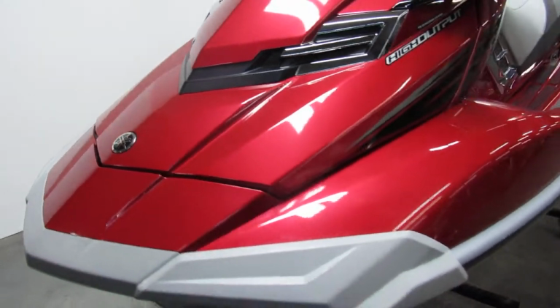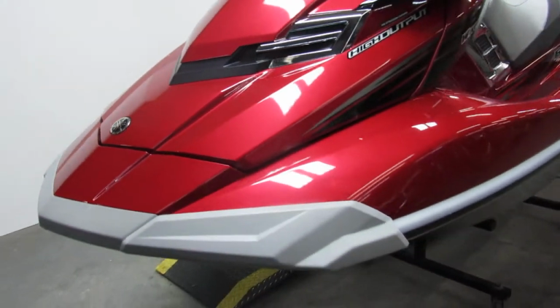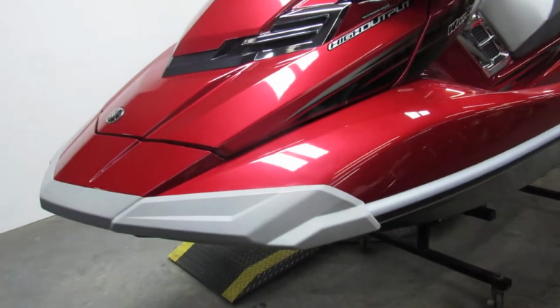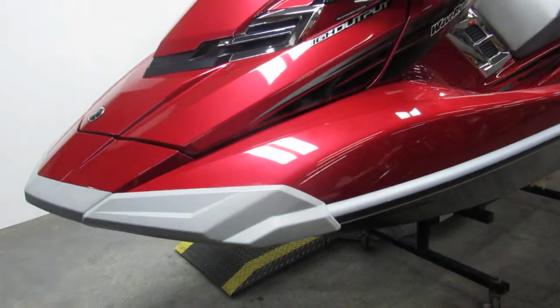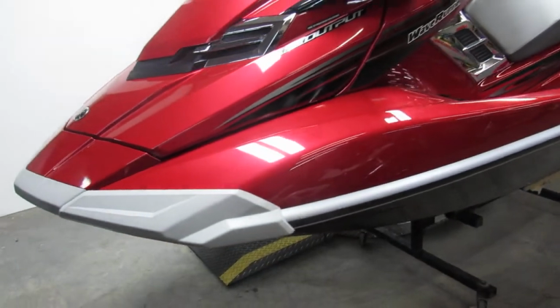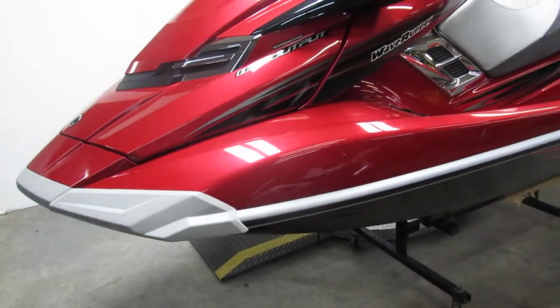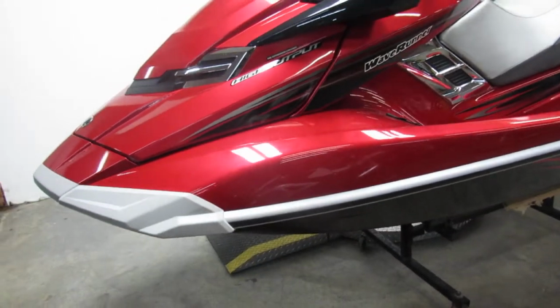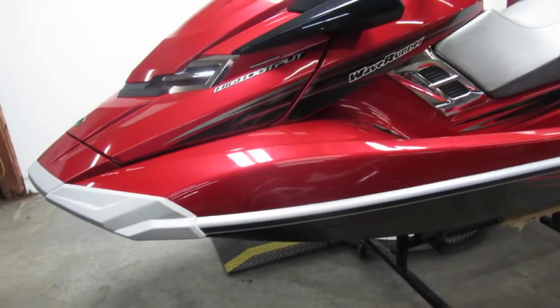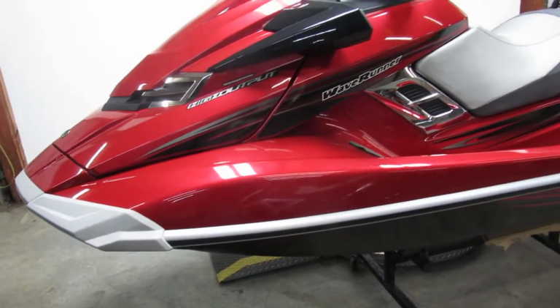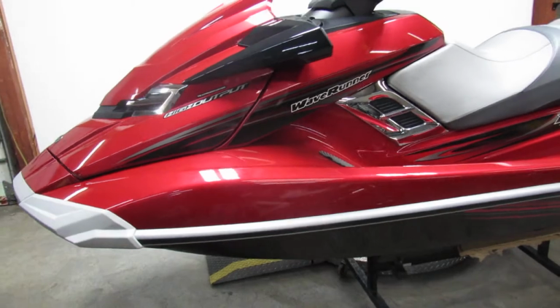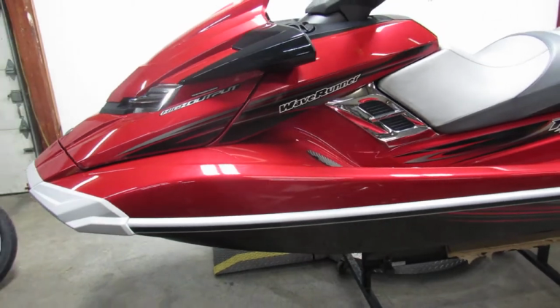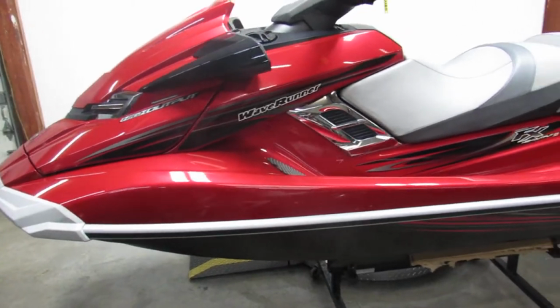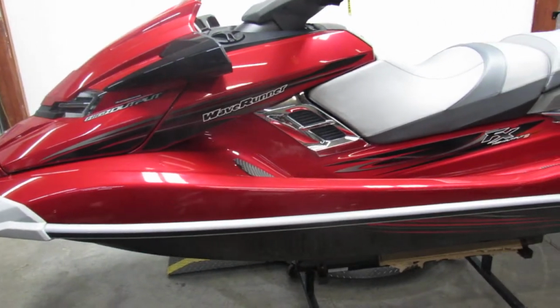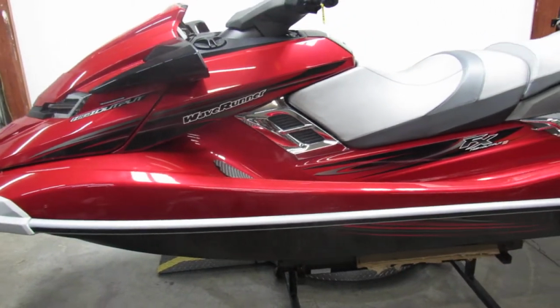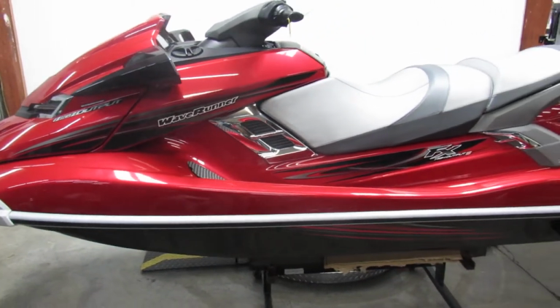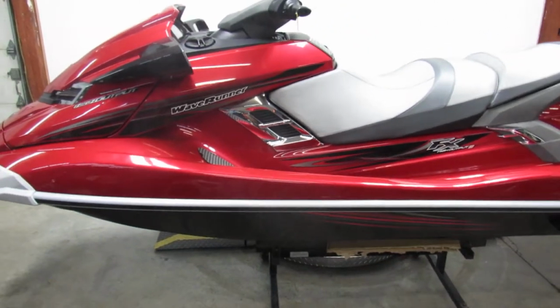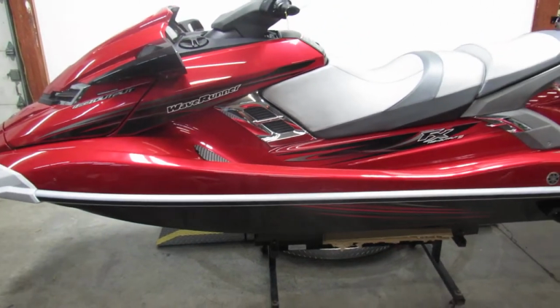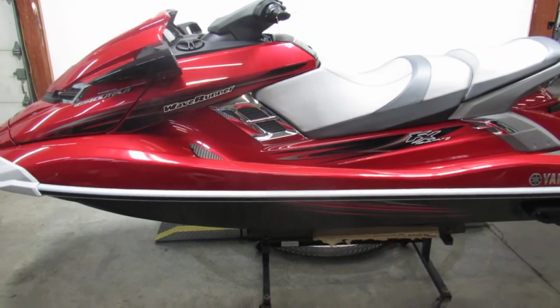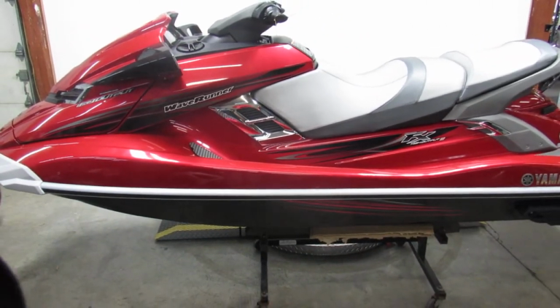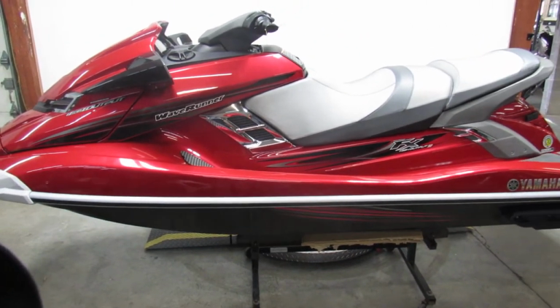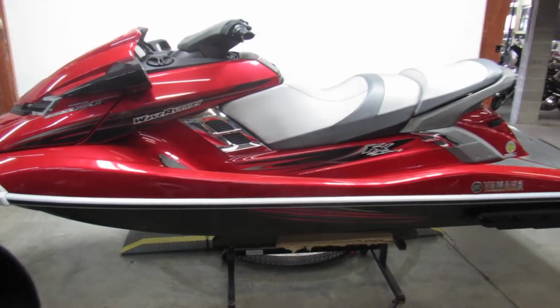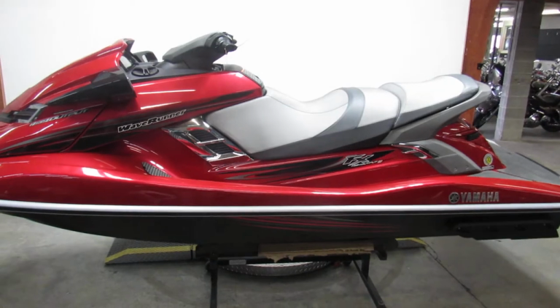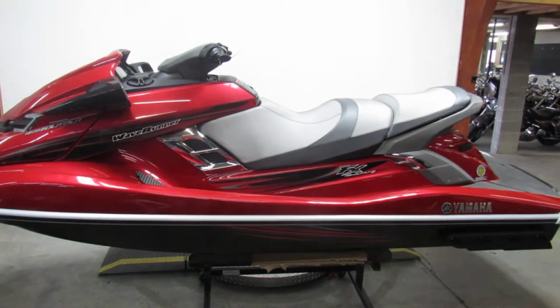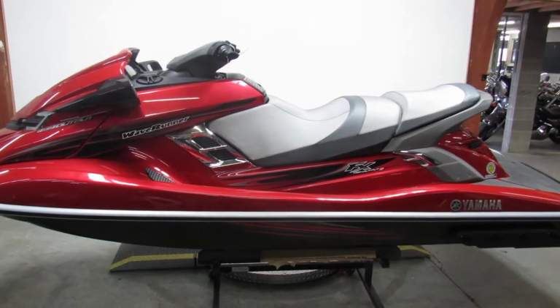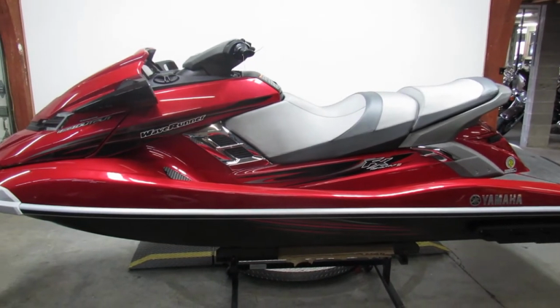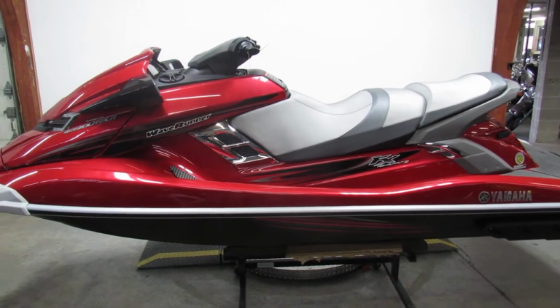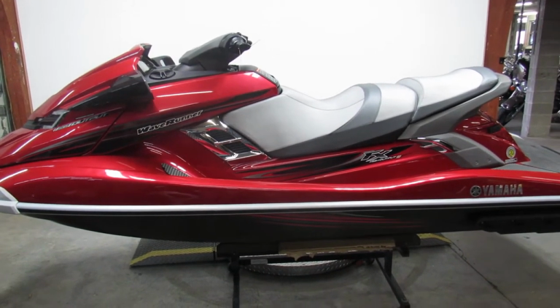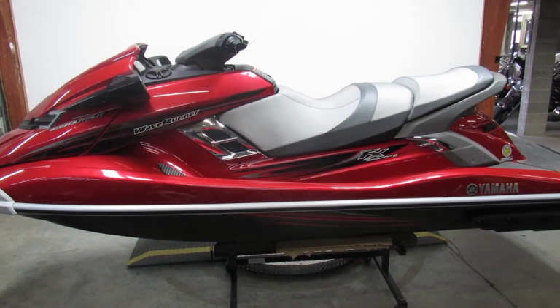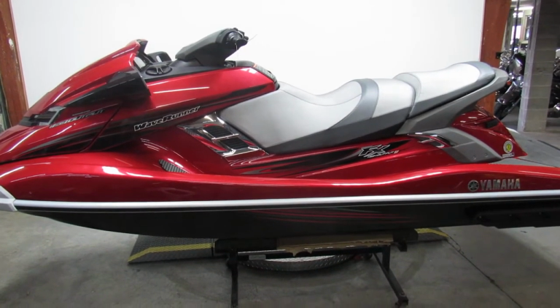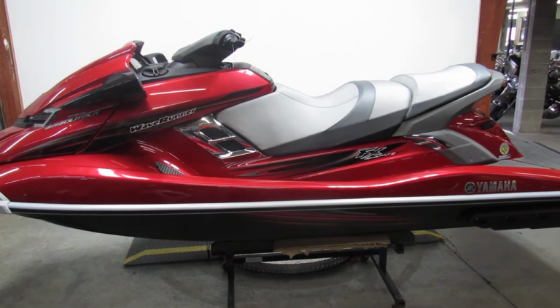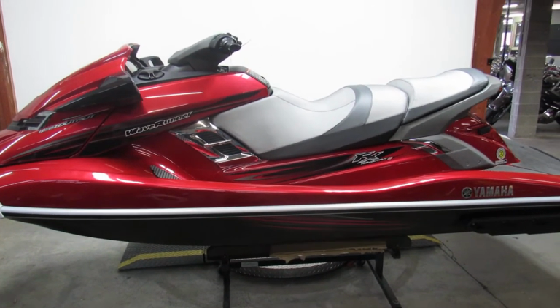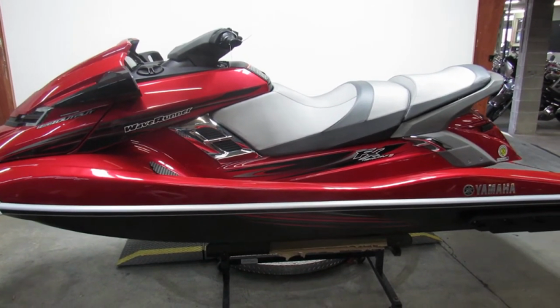Only $79.99 a month guys — that's a 2013 Waverunner, only 54 hours with all the goodies. Guaranteed financing, leasing programs, layaway programs, your trades are always welcome. Give us a call at 810-648-9500.